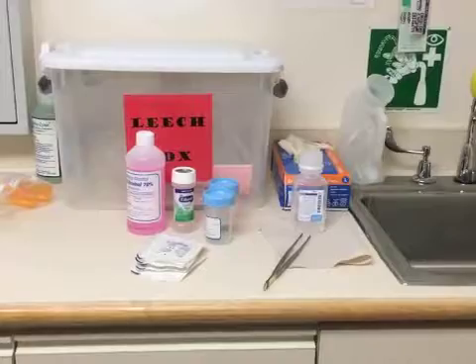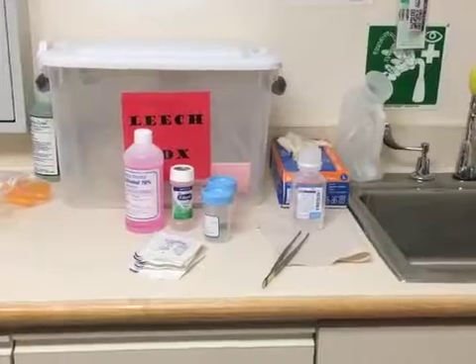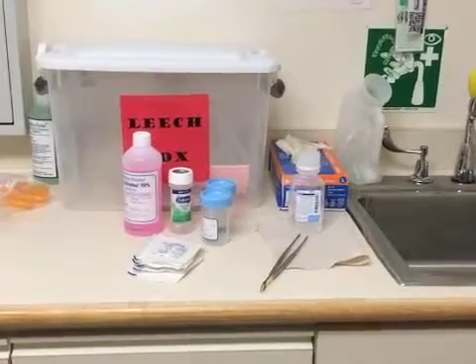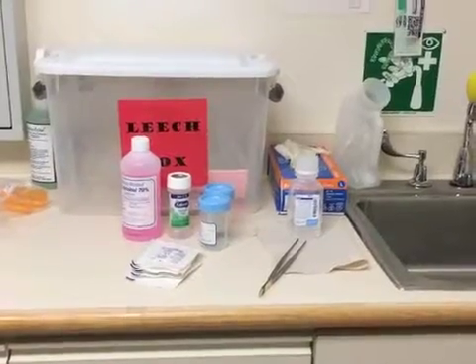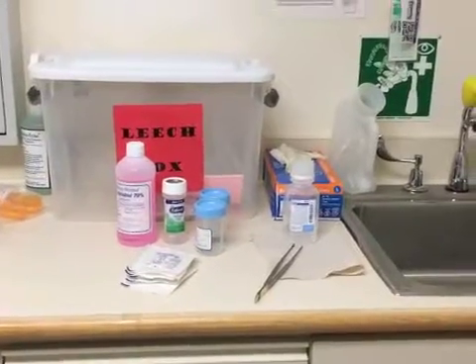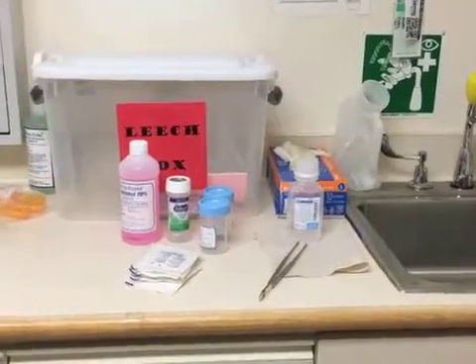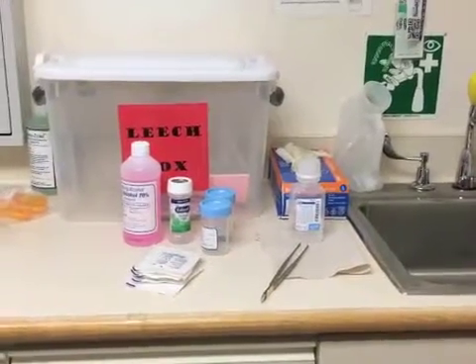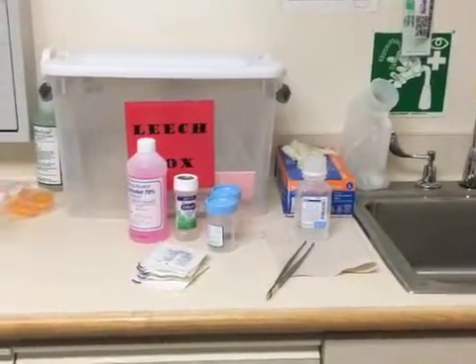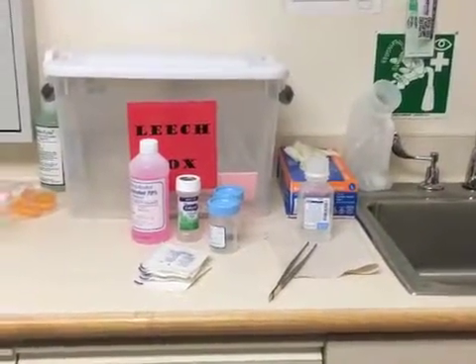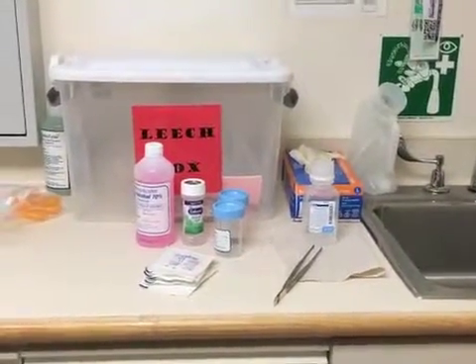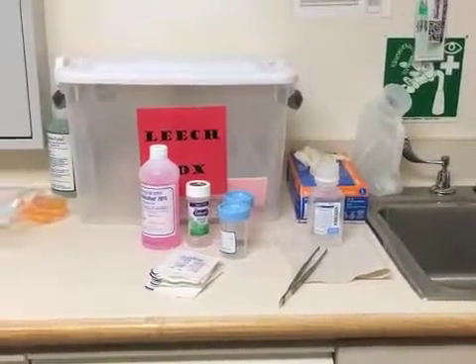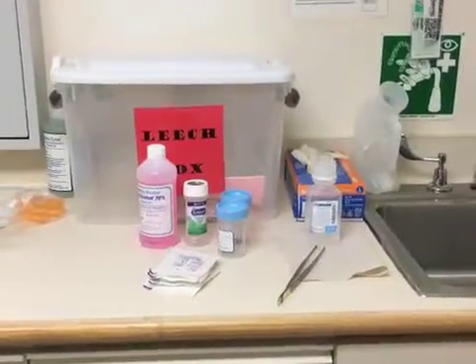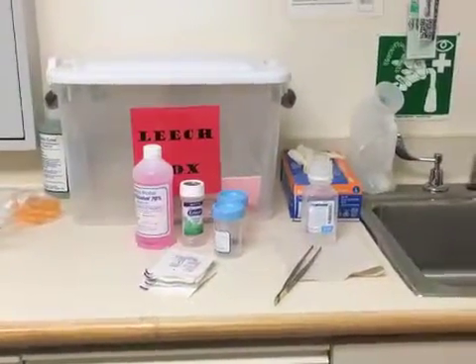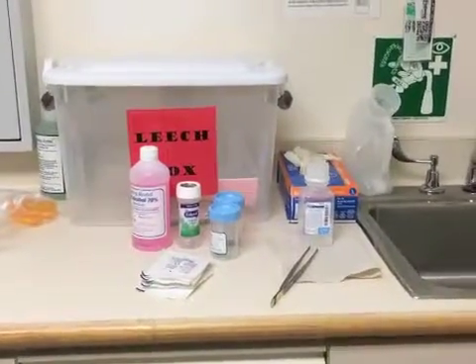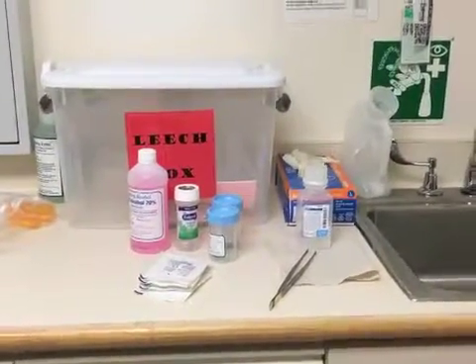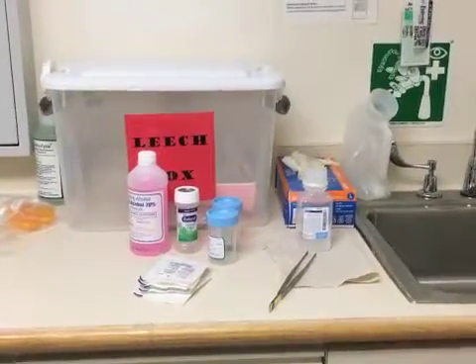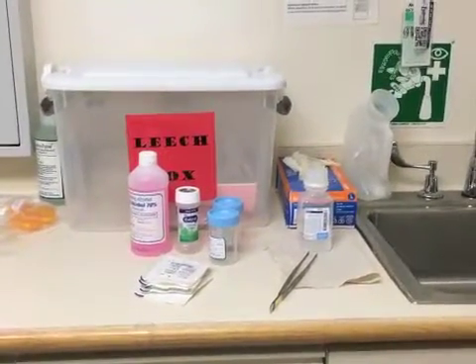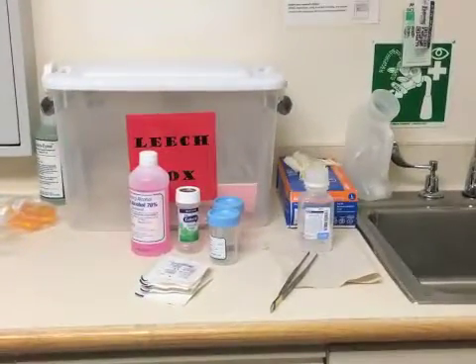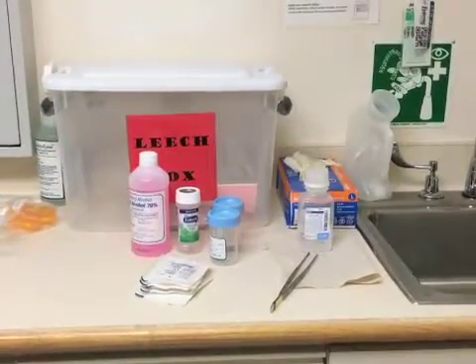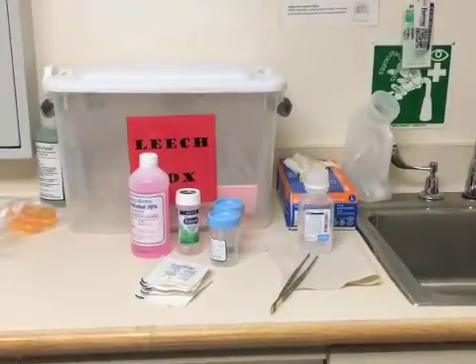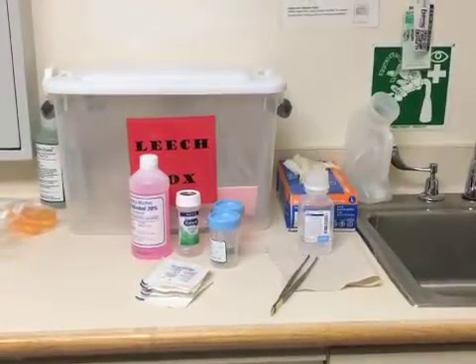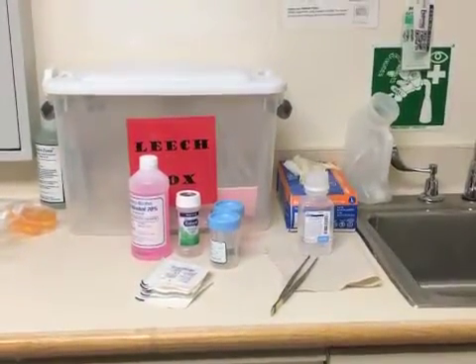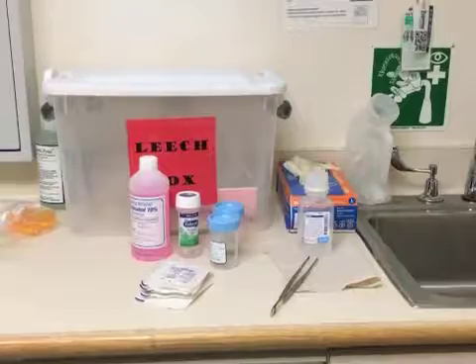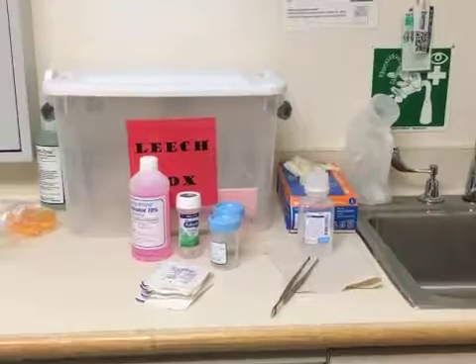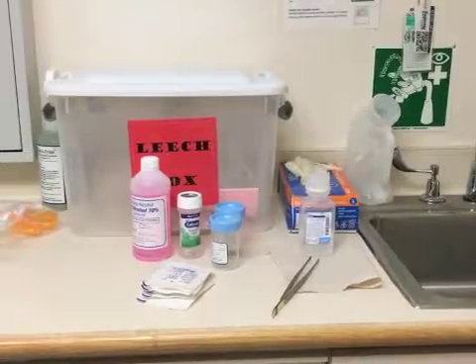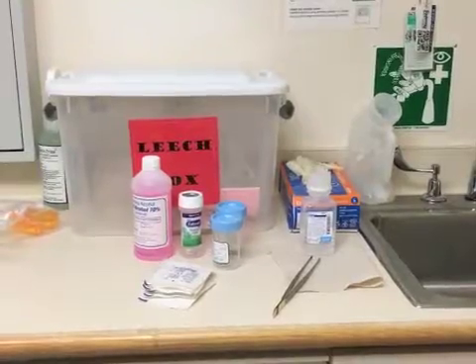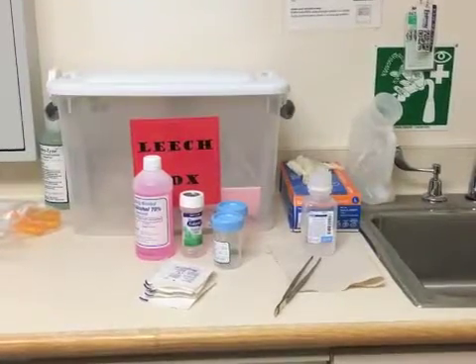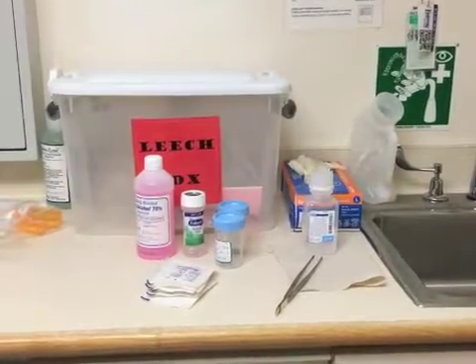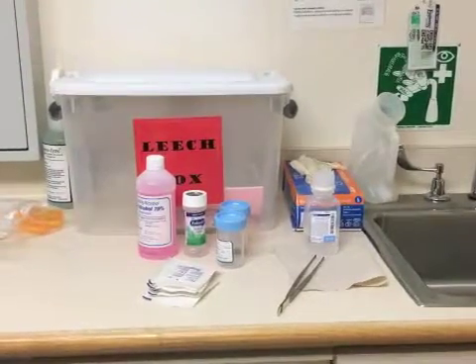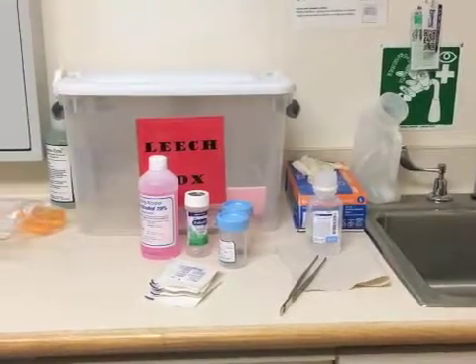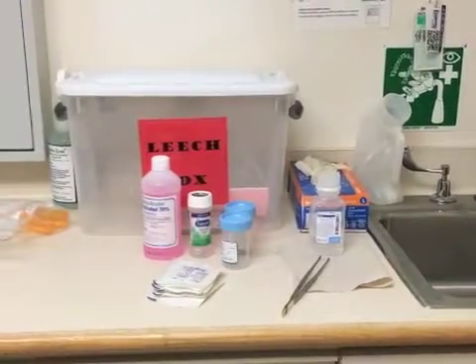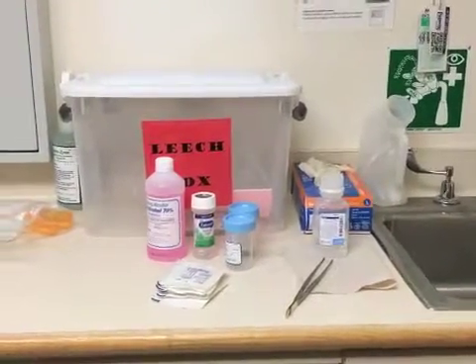This video is designed to educate staff on the clinical use of leeches. Refer to the leech therapy policy for more details.